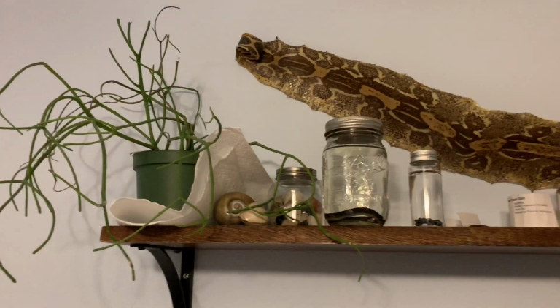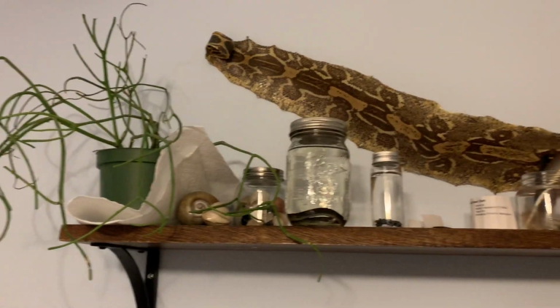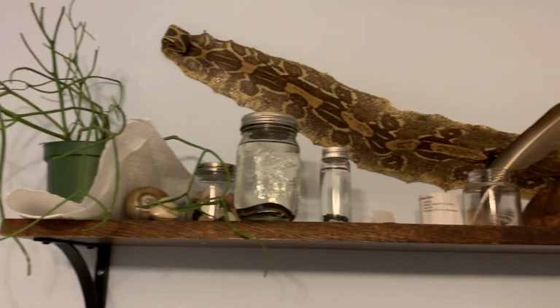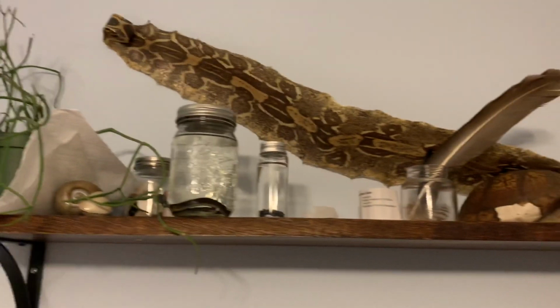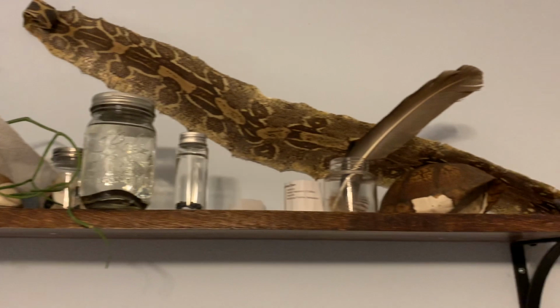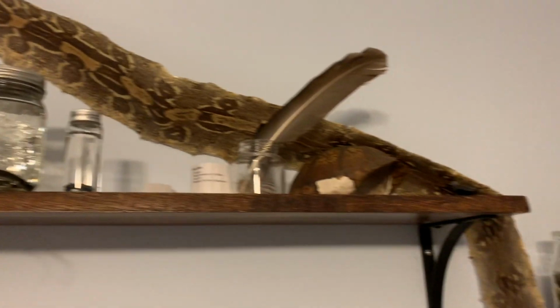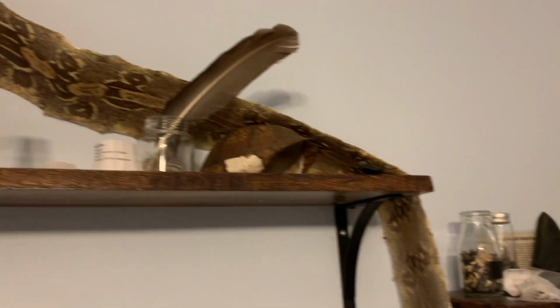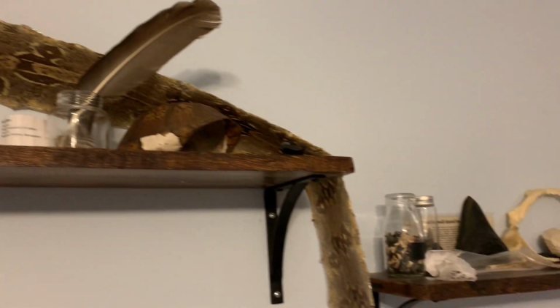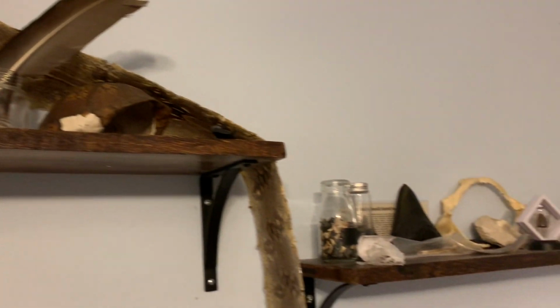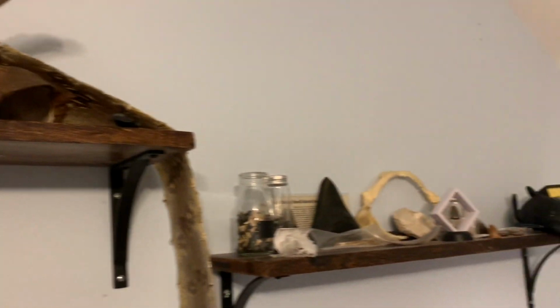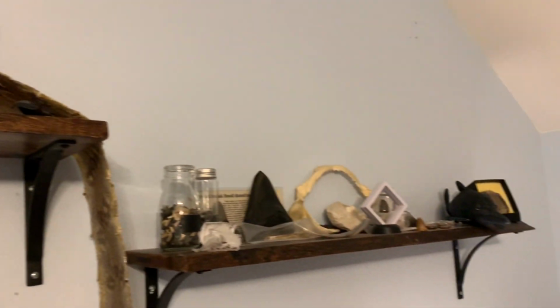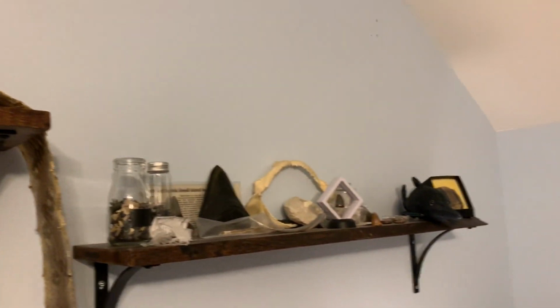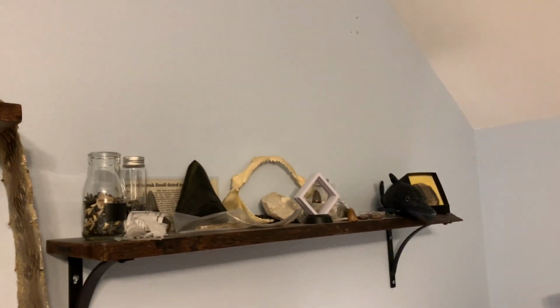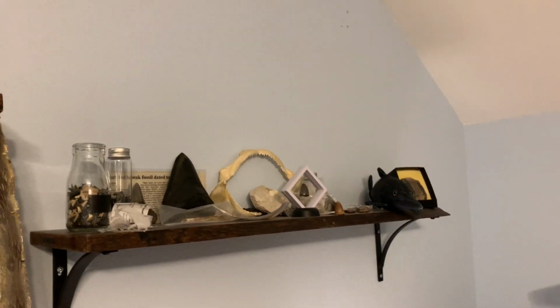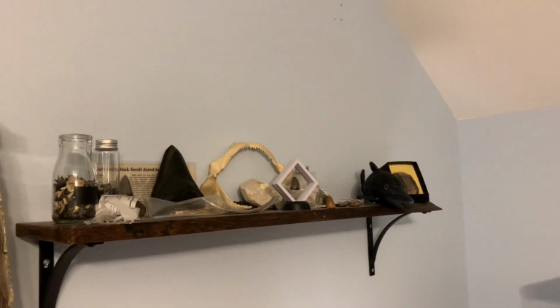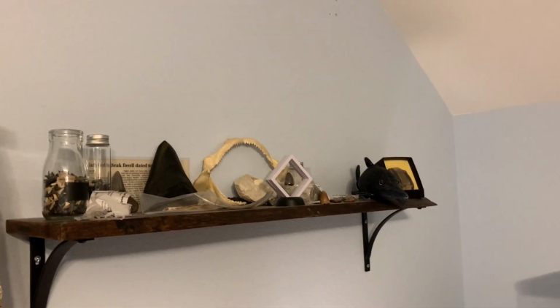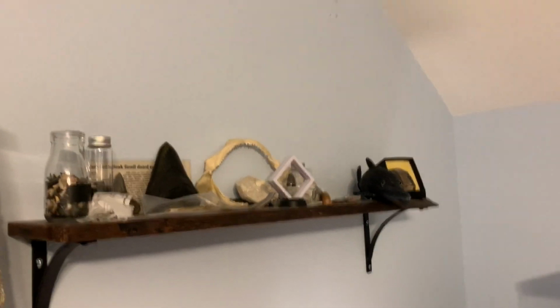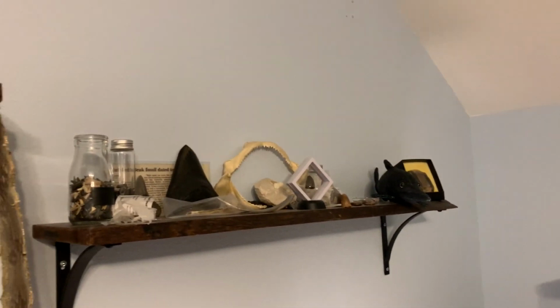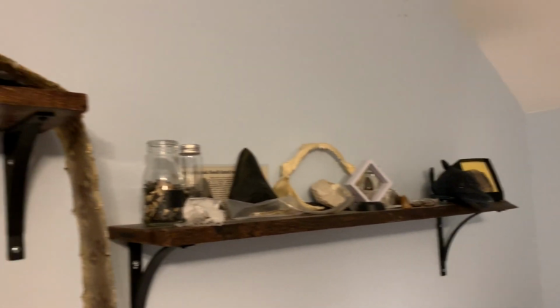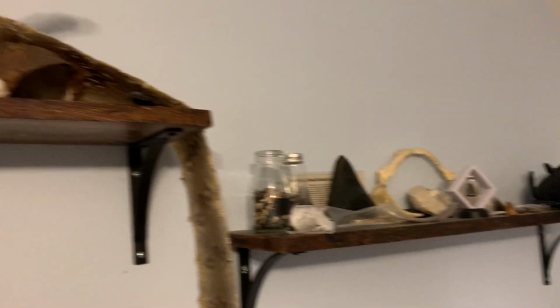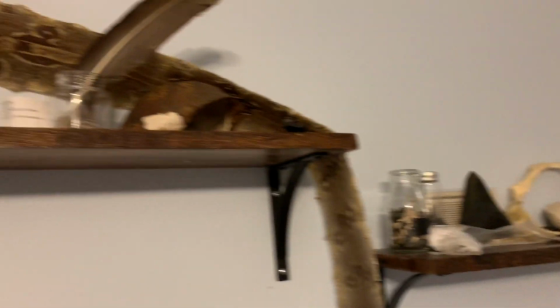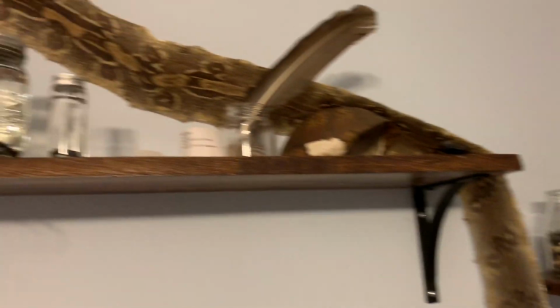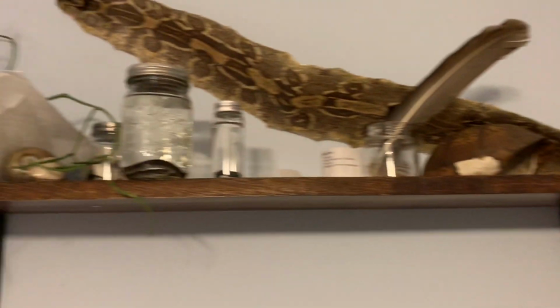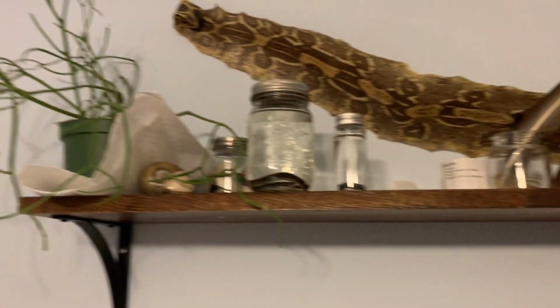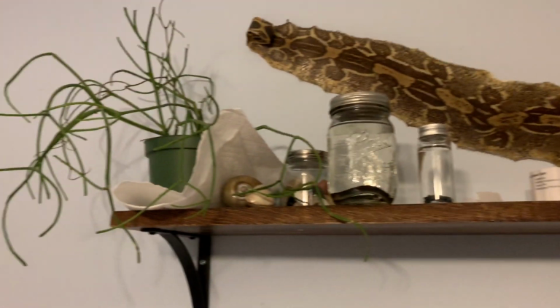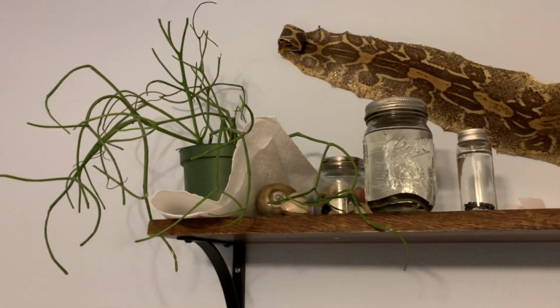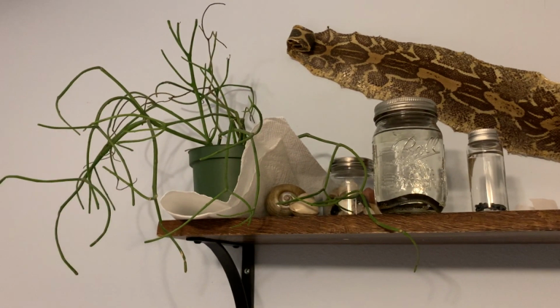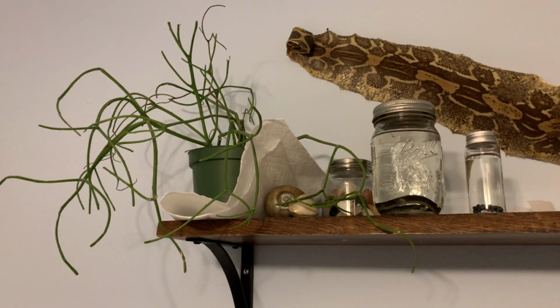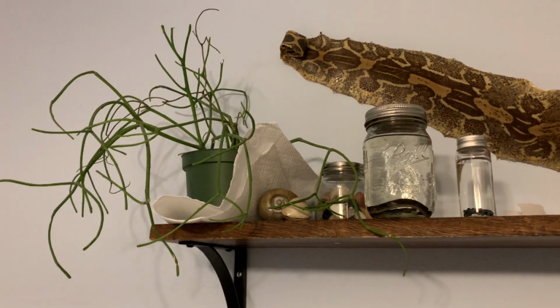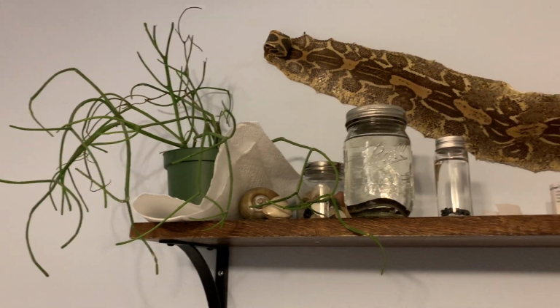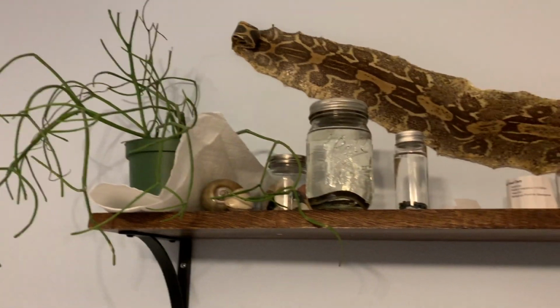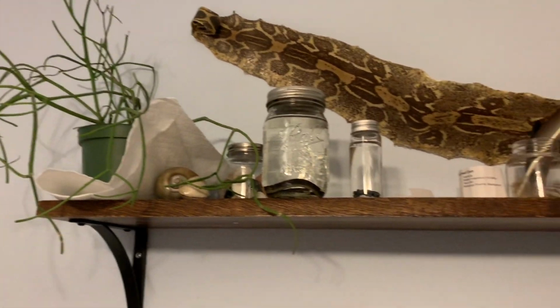Looking over all my stuff — these are my two shelves of just all my biological specimens. Very nice. Let's go over them individually.